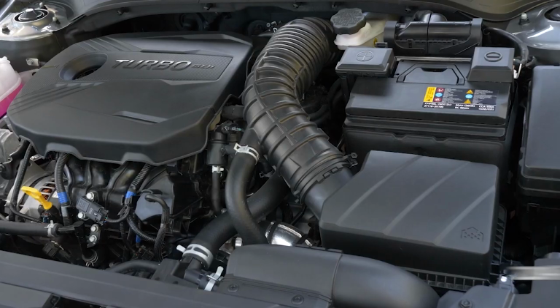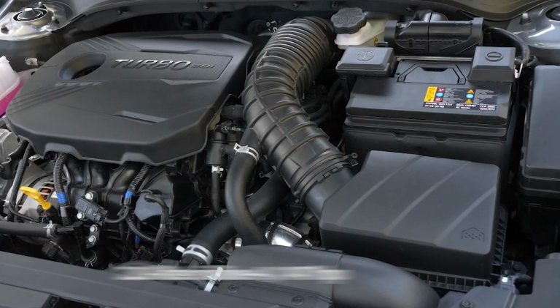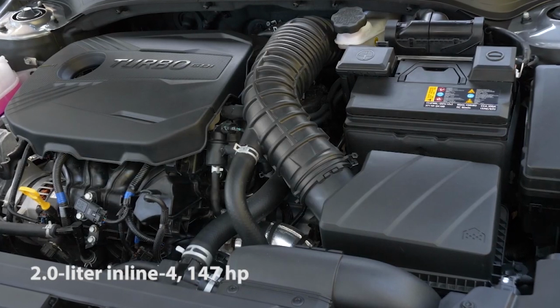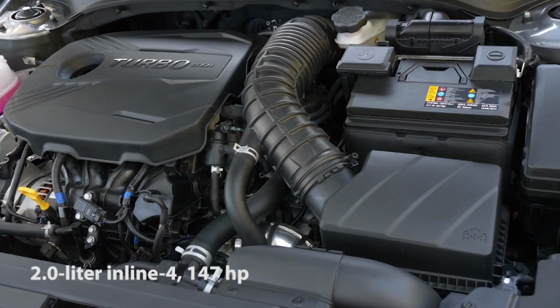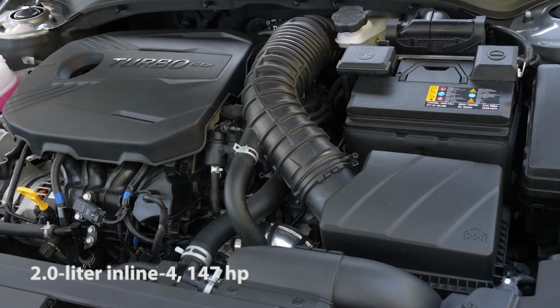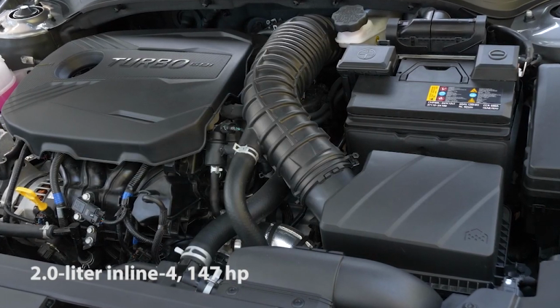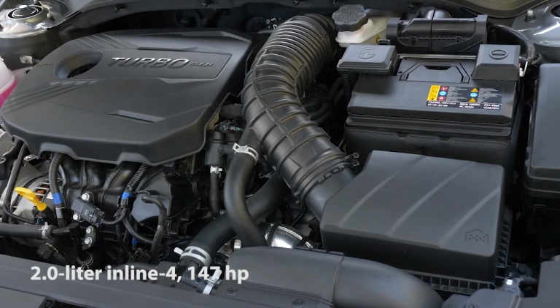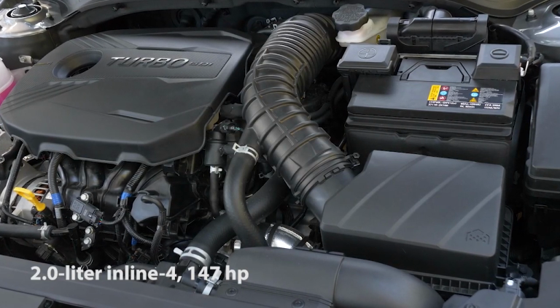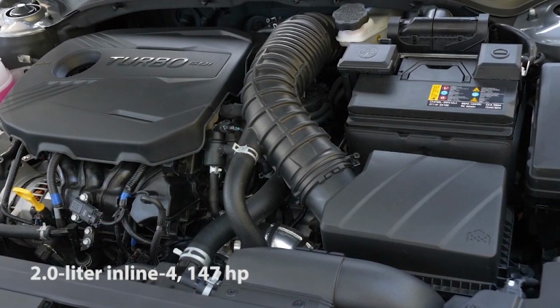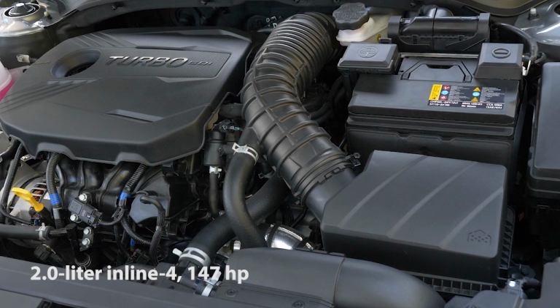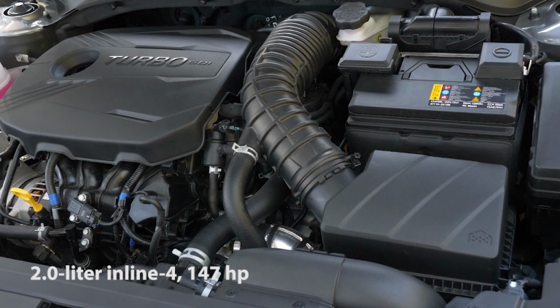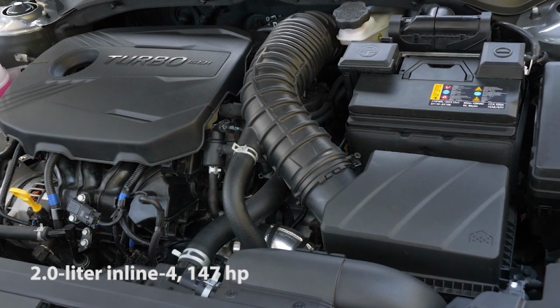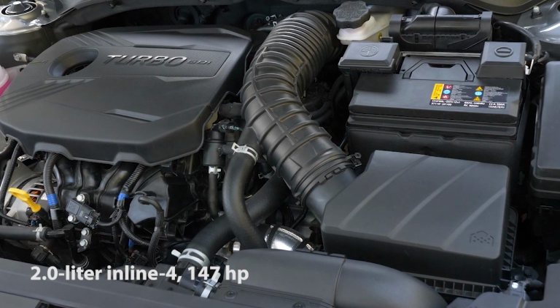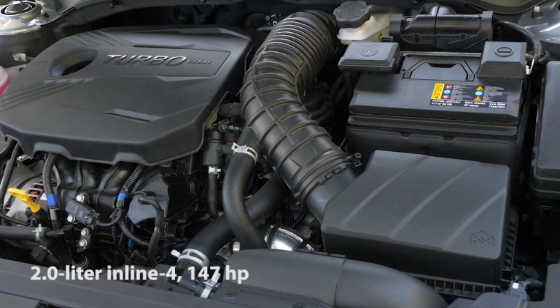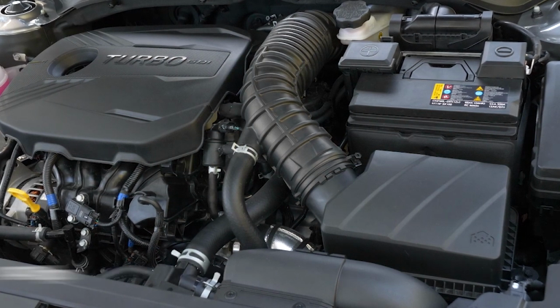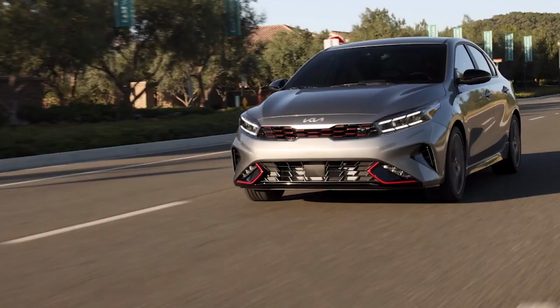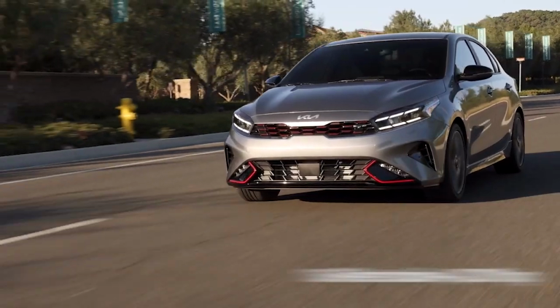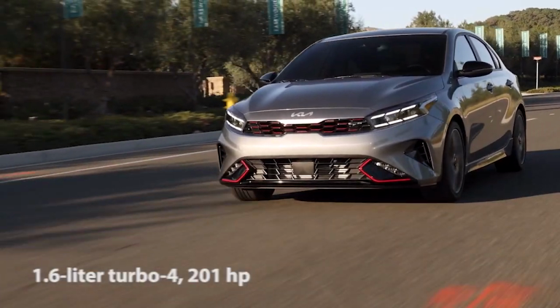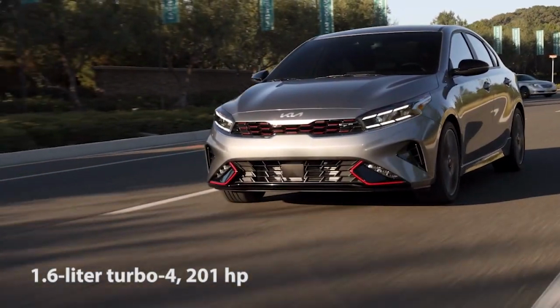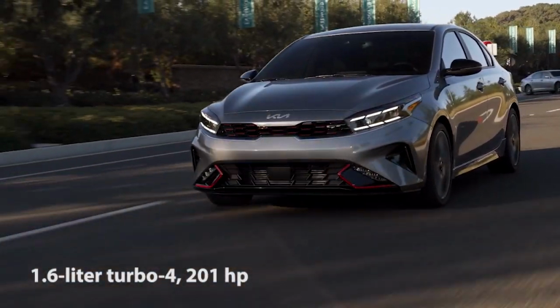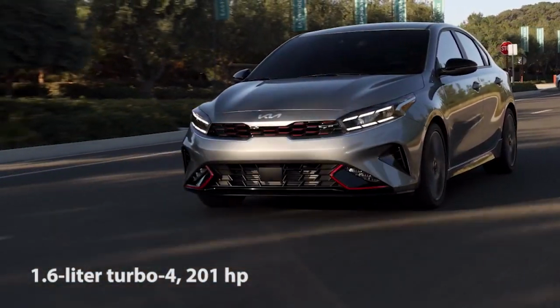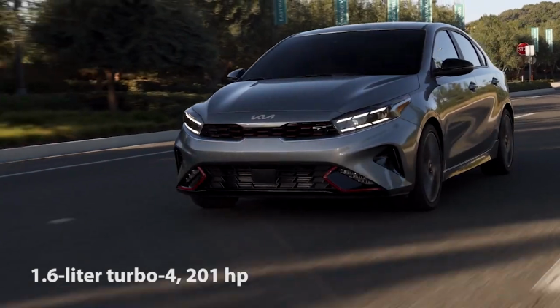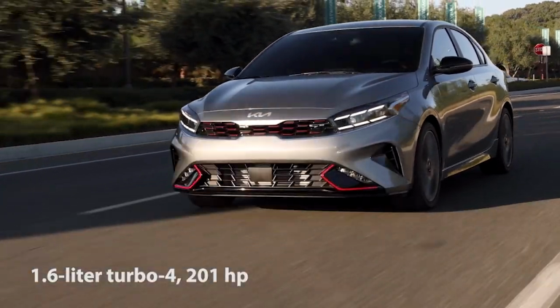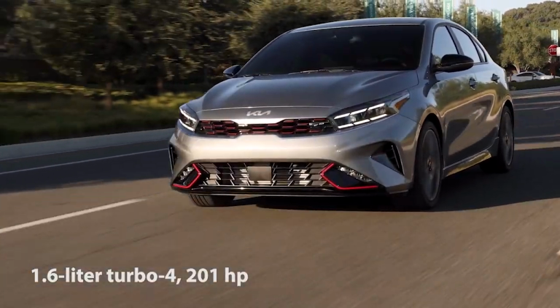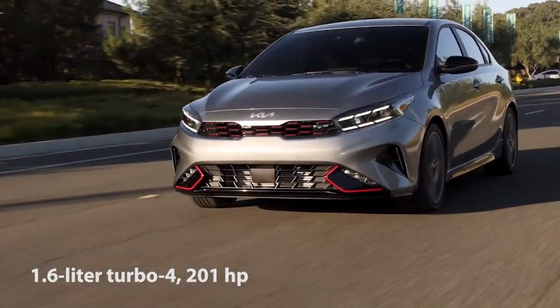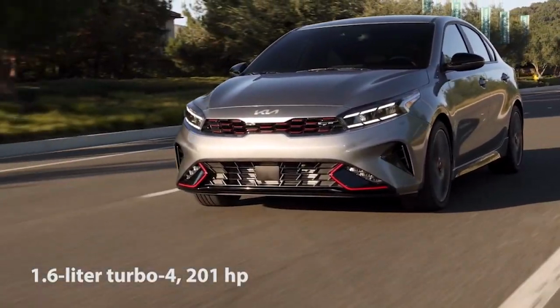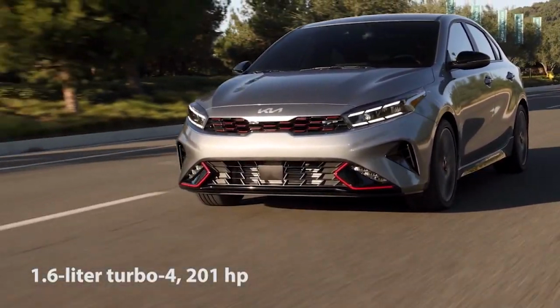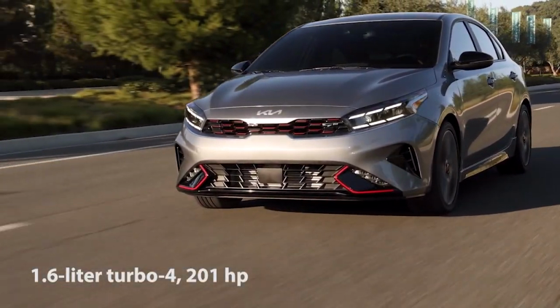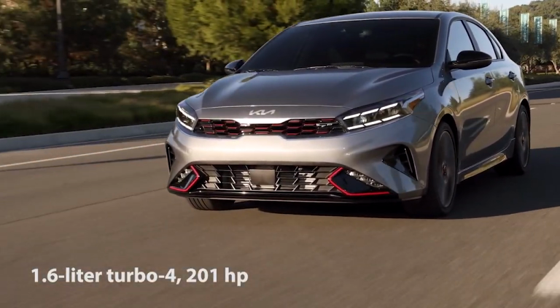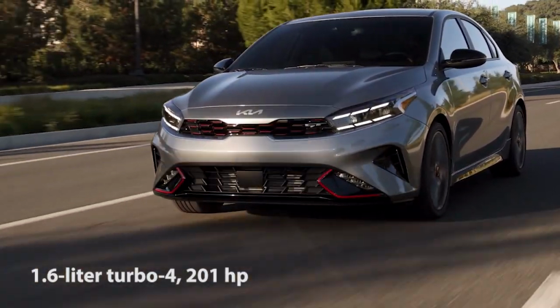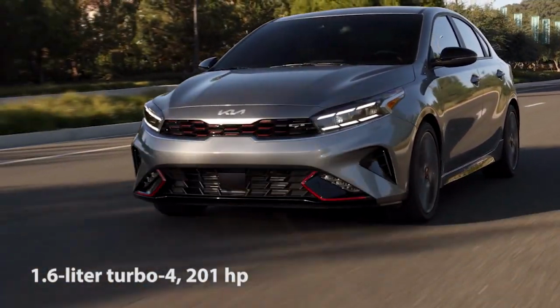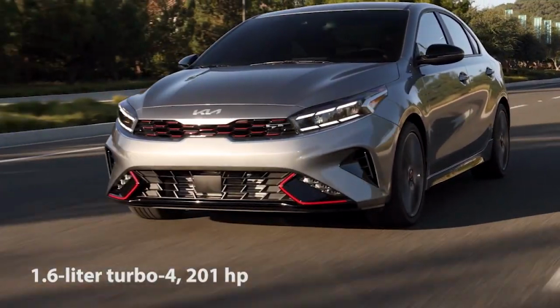Most Fortes are powered by a 147-horsepower 2-liter inline-4 with a continuously variable transmission. A more powerful 201-horsepower 1.6-liter turbo-4 is paired with a 7-speed dual-clutch automatic or 6-speed manual.